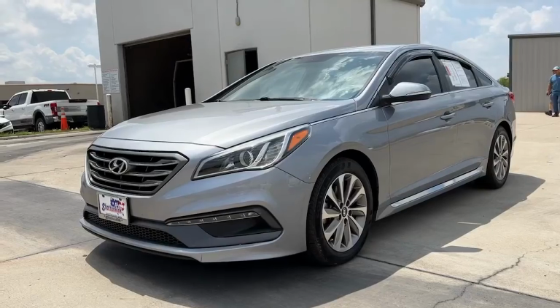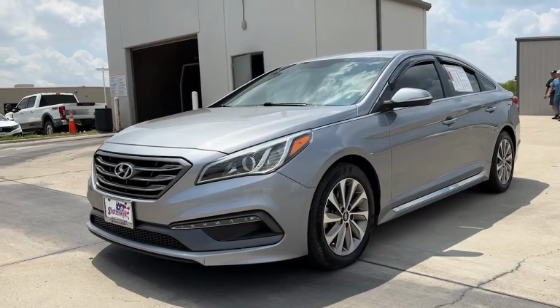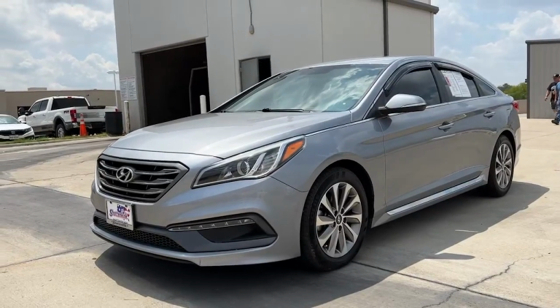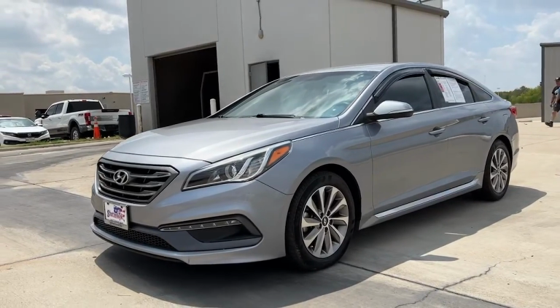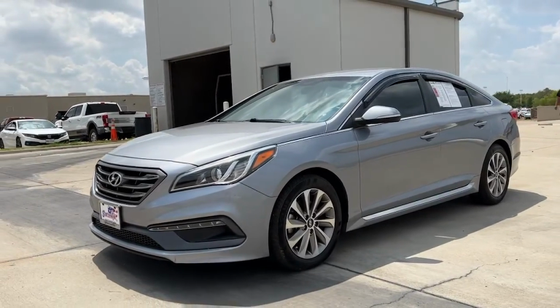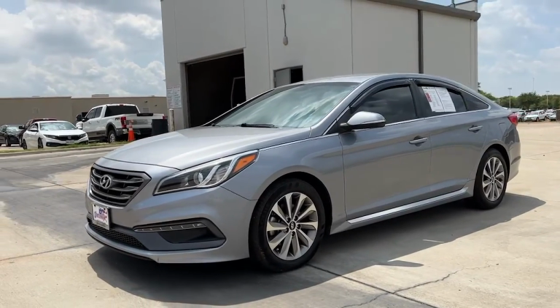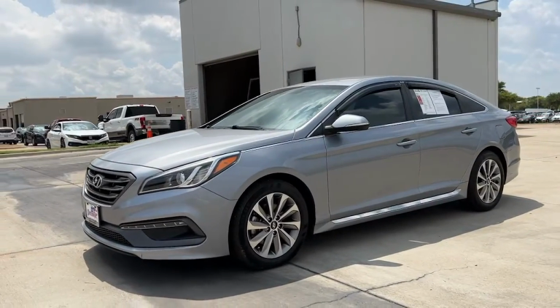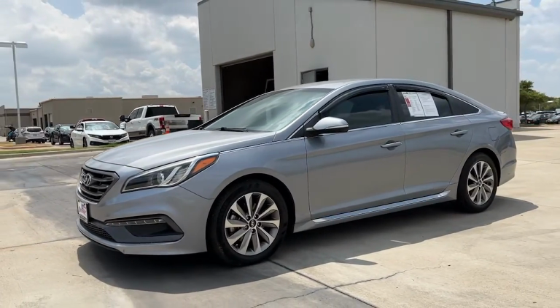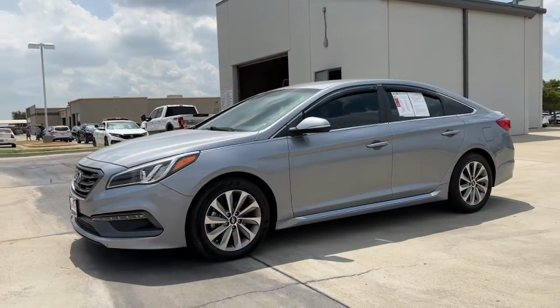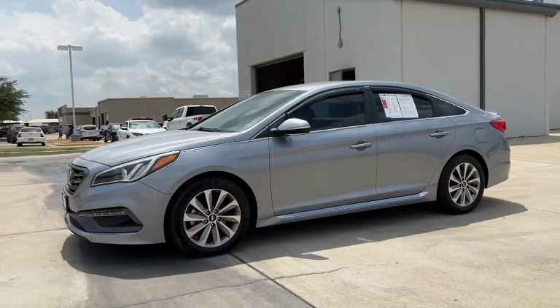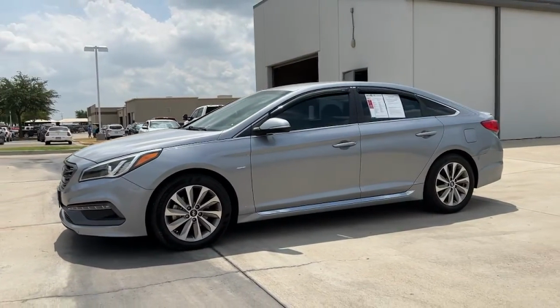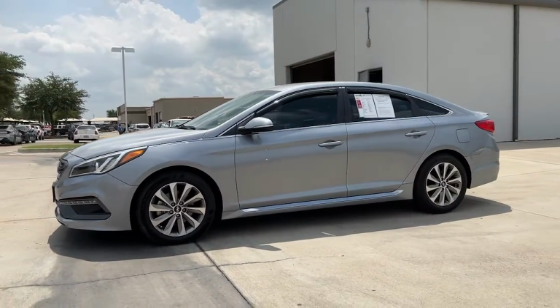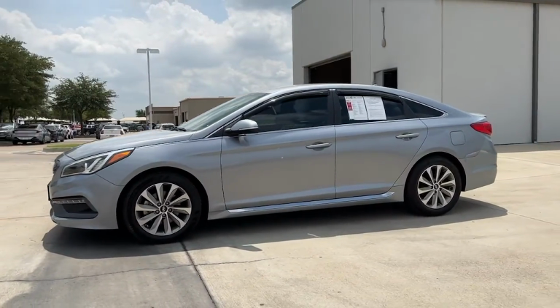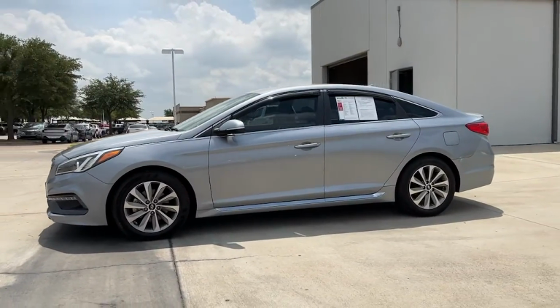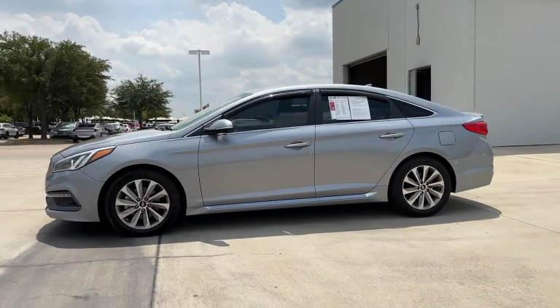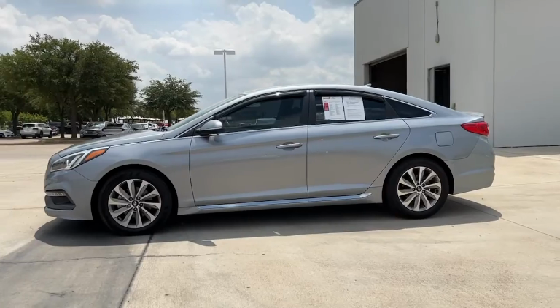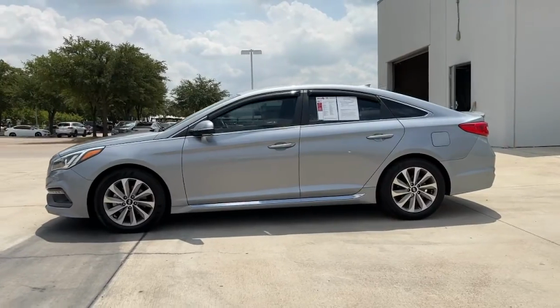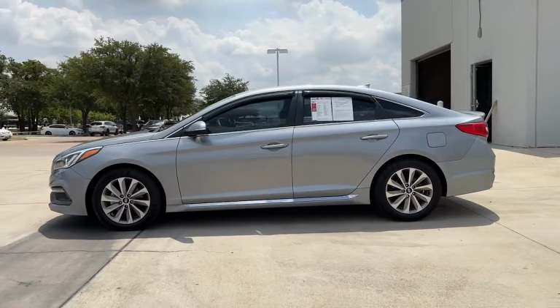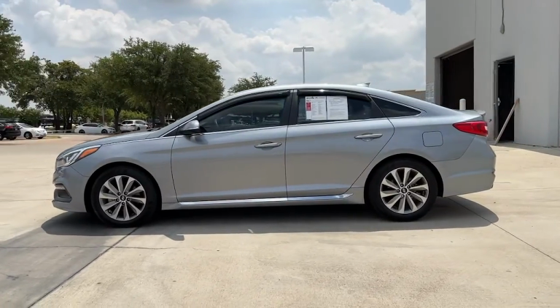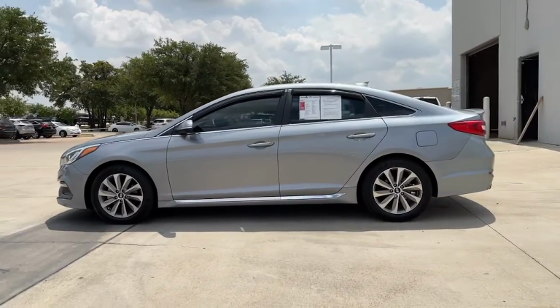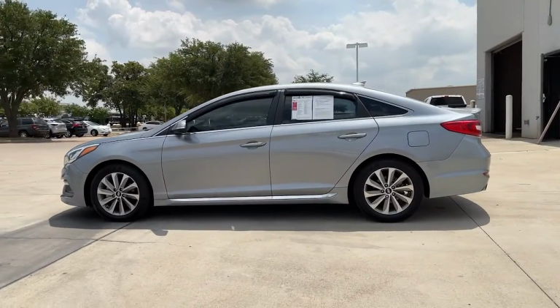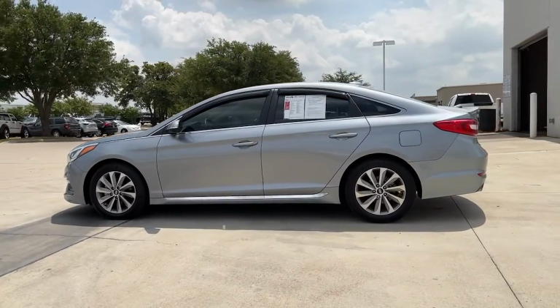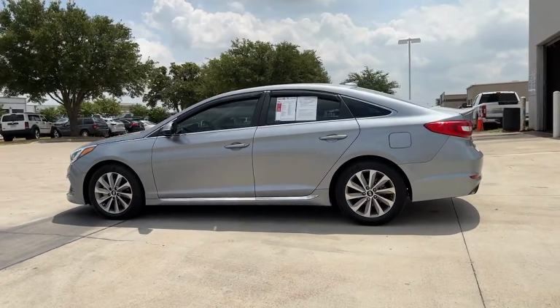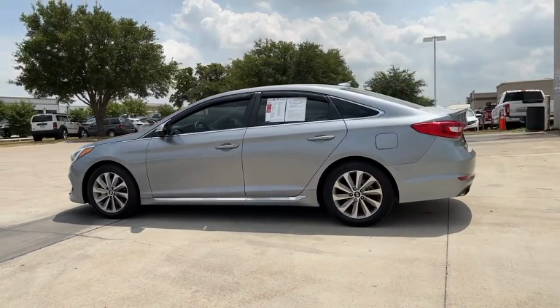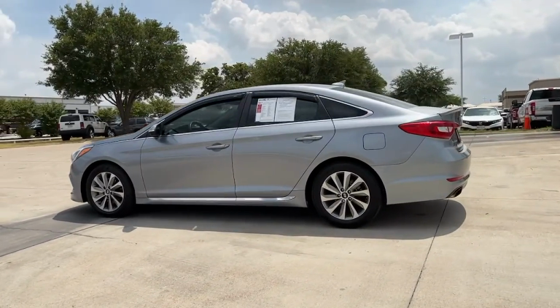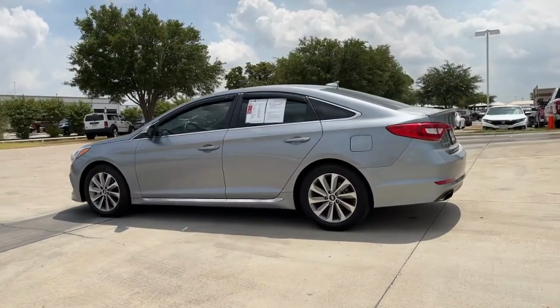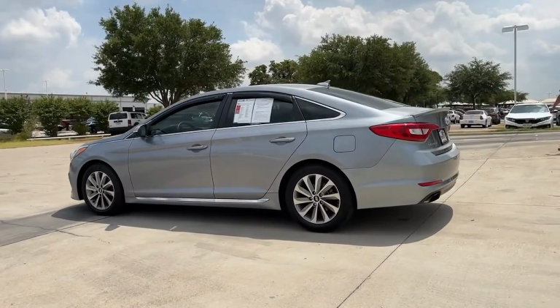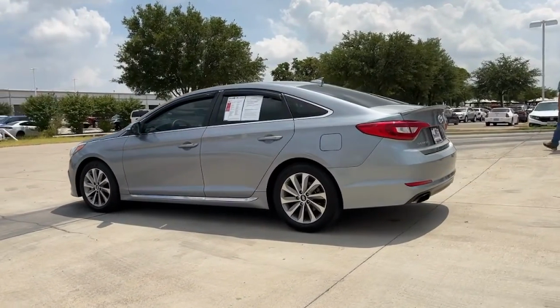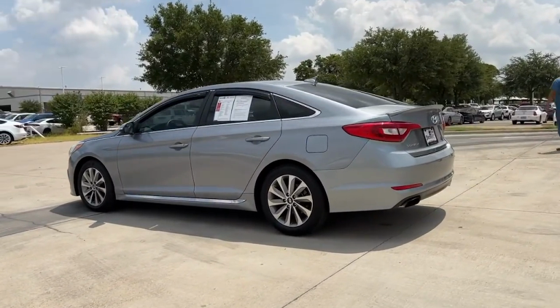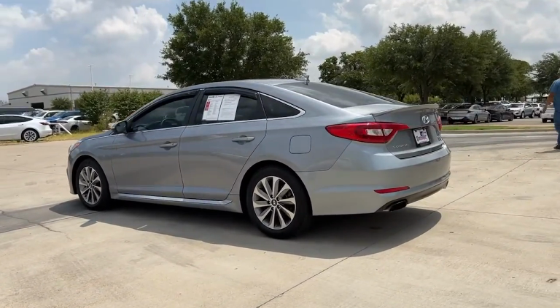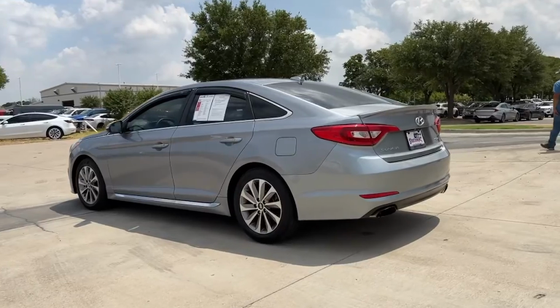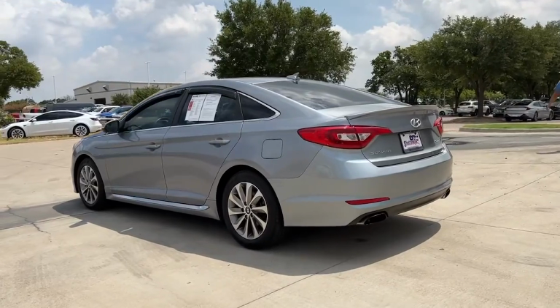This could be the car for you. The 2015 Hyundai Sonata, with less than 200,000 miles on the odometer, this vehicle stands out from the rest.